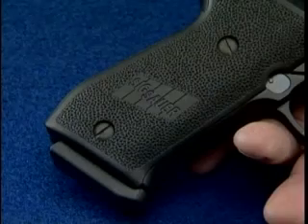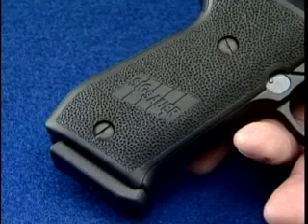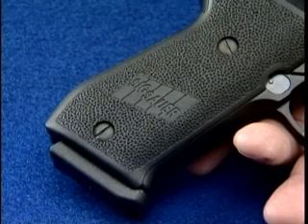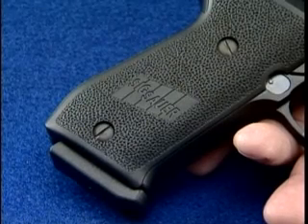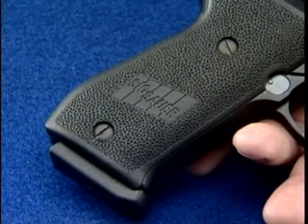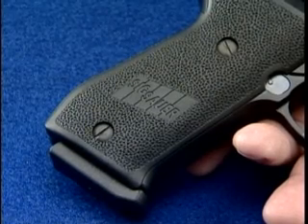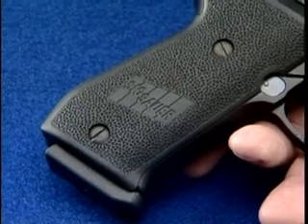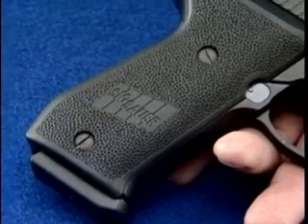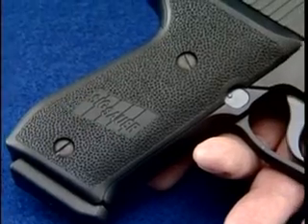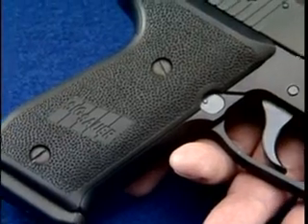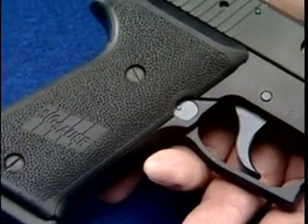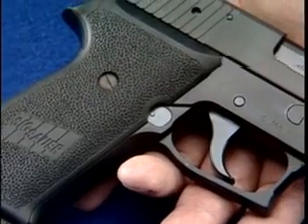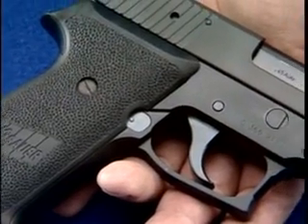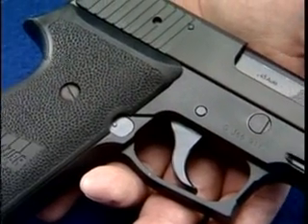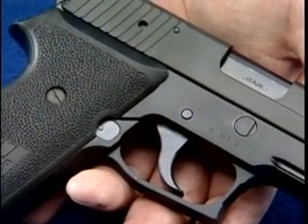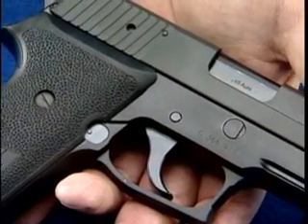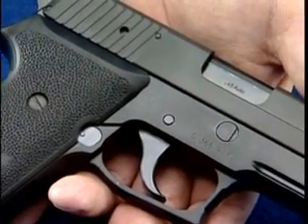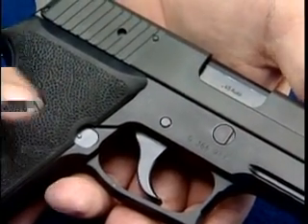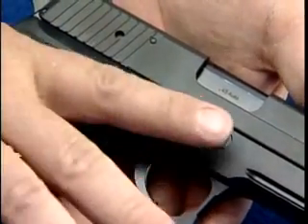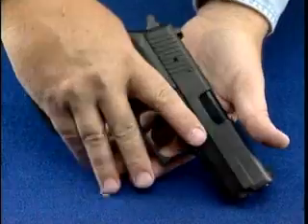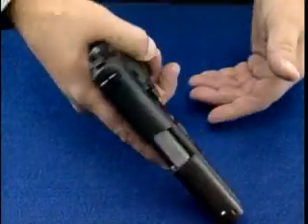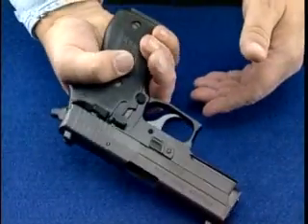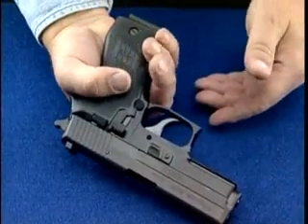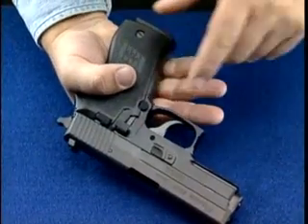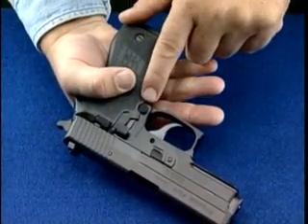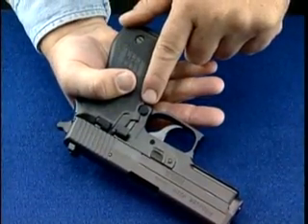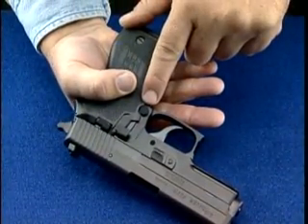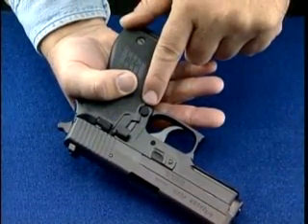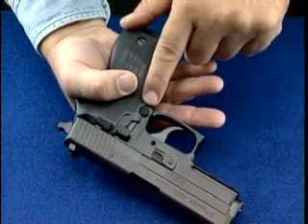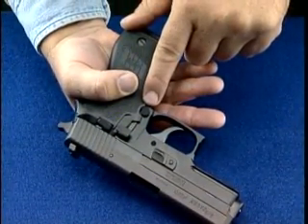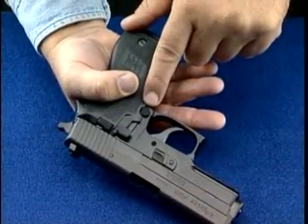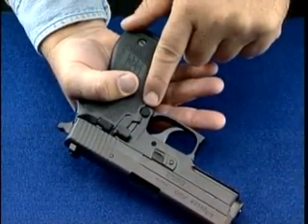It is extremely important to unload a semi-automatic pistol in the correct sequence. First, remove the magazine by disengaging the magazine release, usually located on the frame behind the trigger guard.